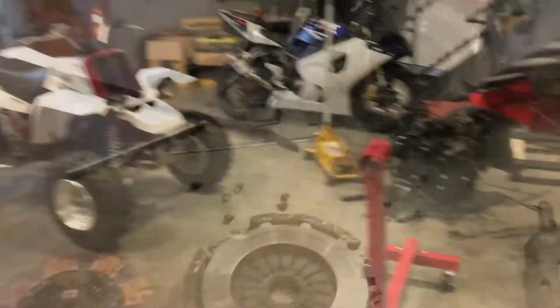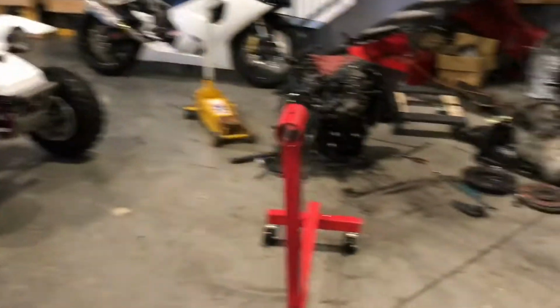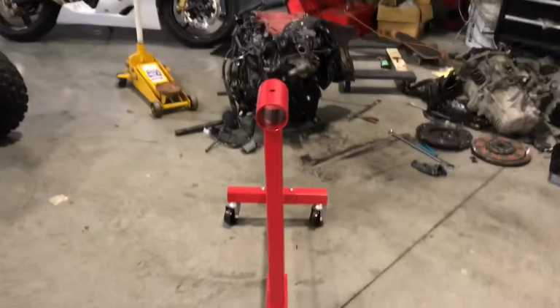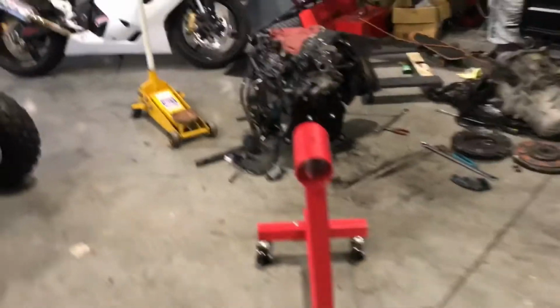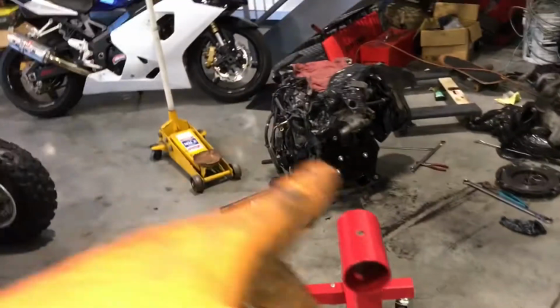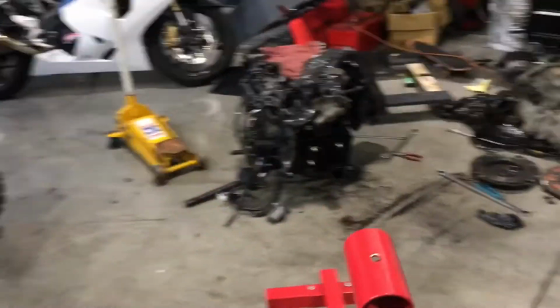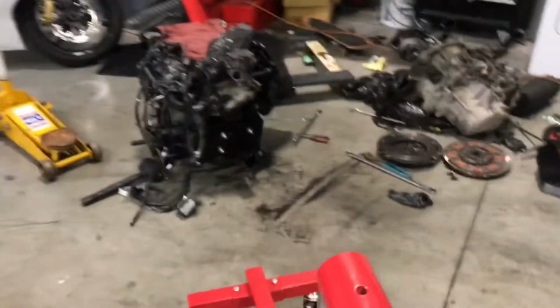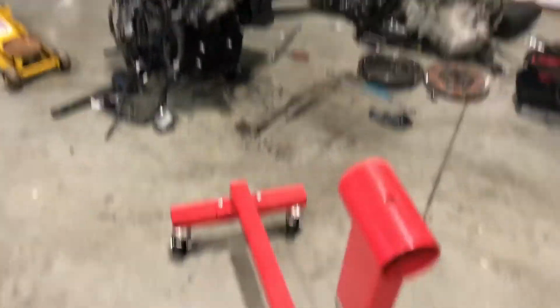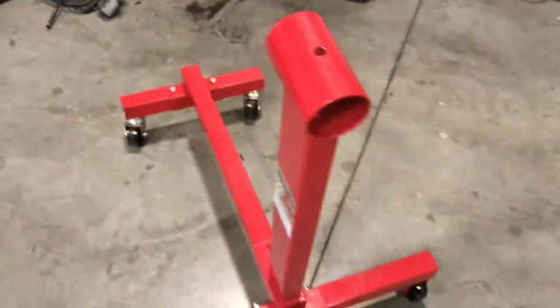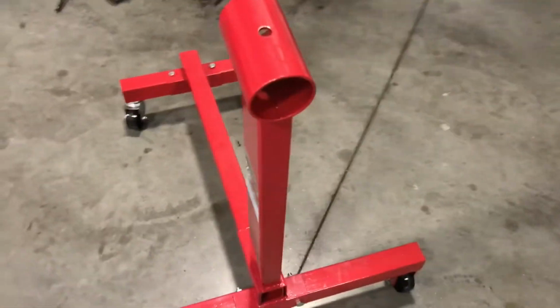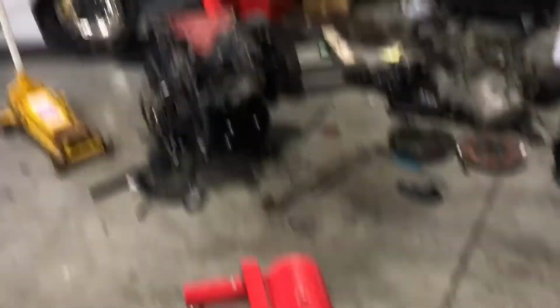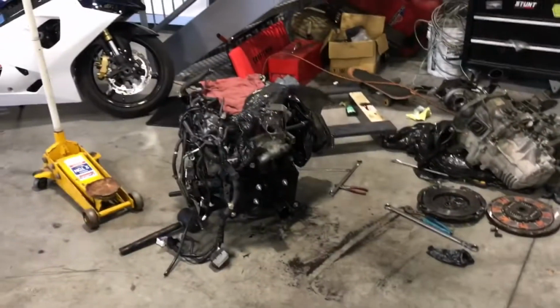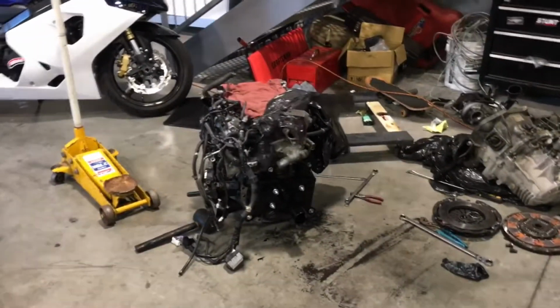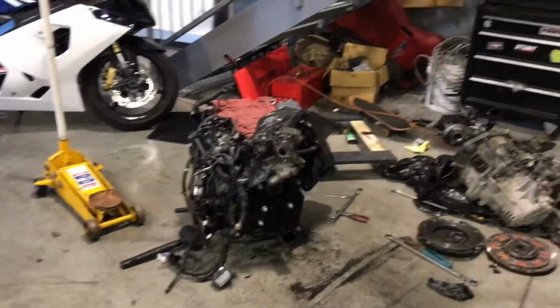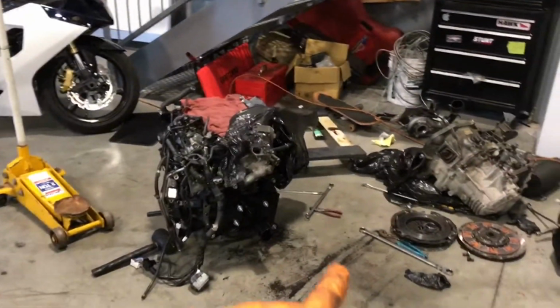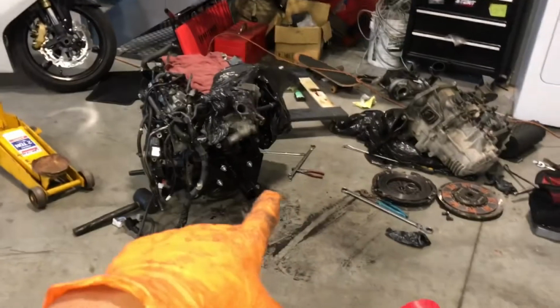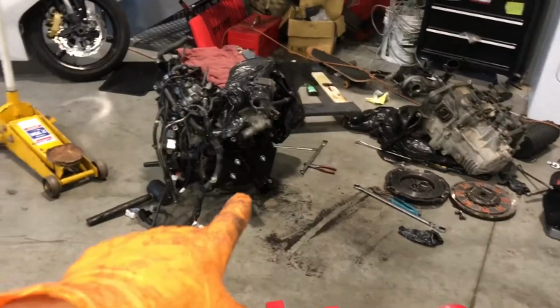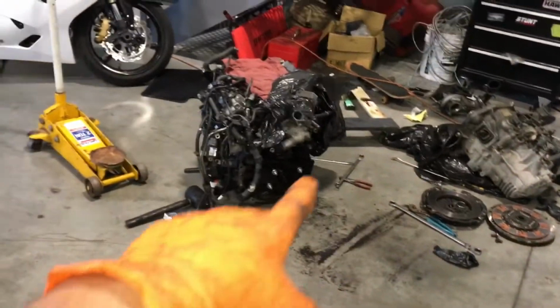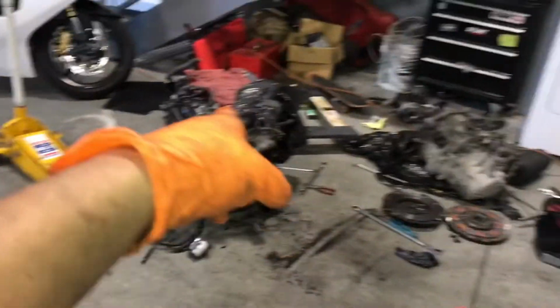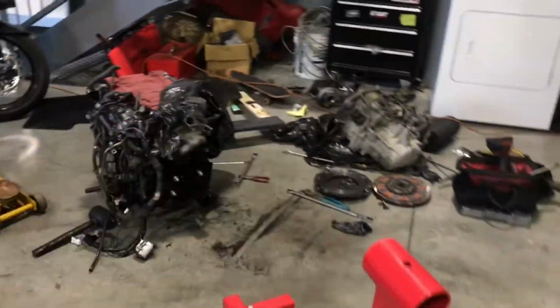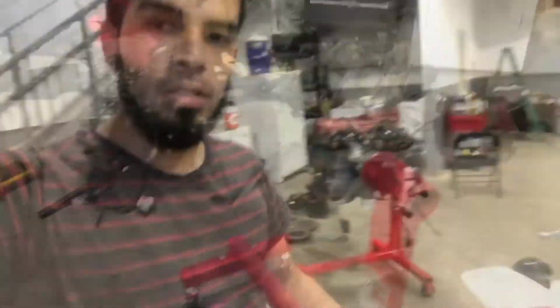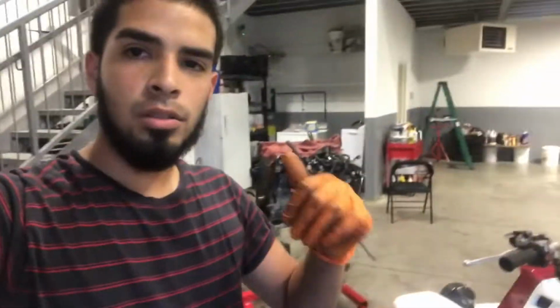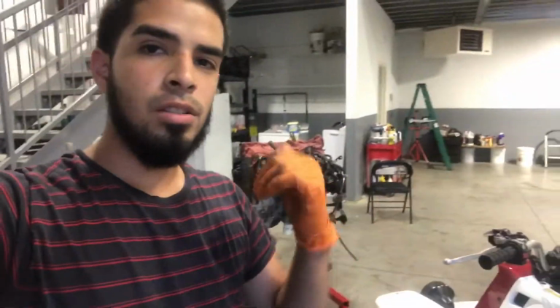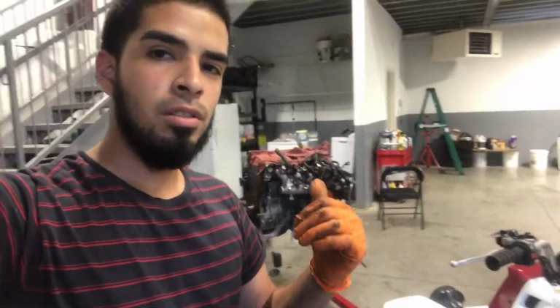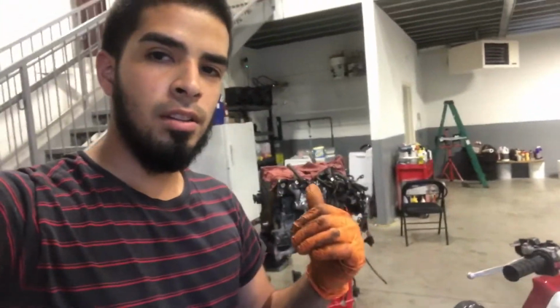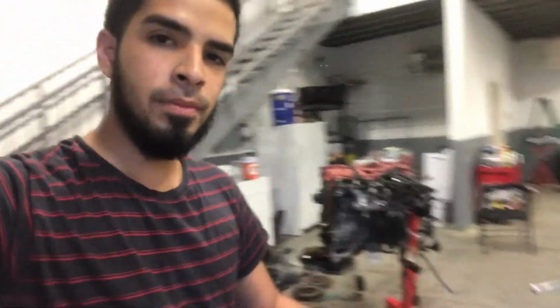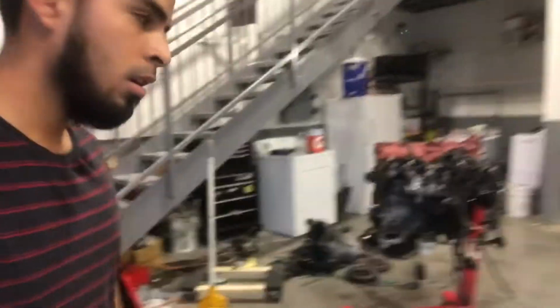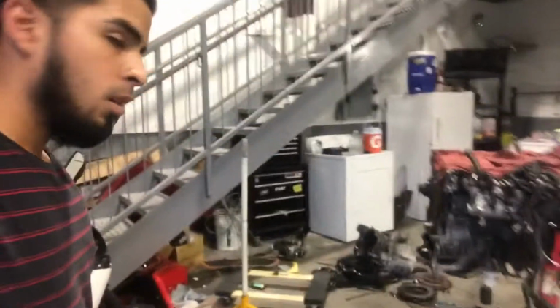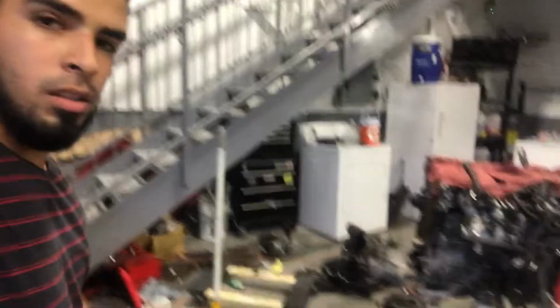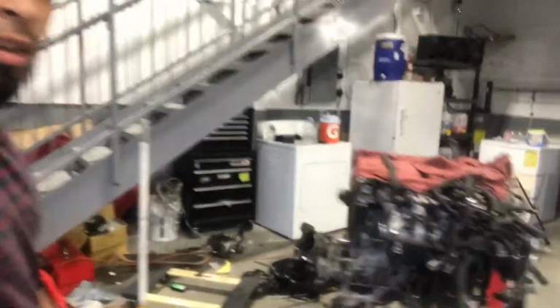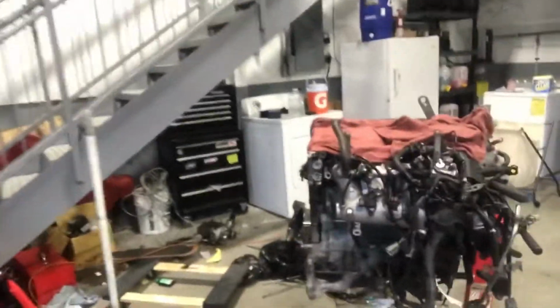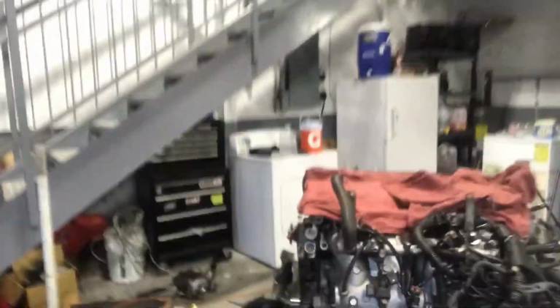The engine stand is about to come into work. We already have the bracket on the back of the engine, so we're going to put it on there. The engine is on the stand — let's take a look at it real quick.